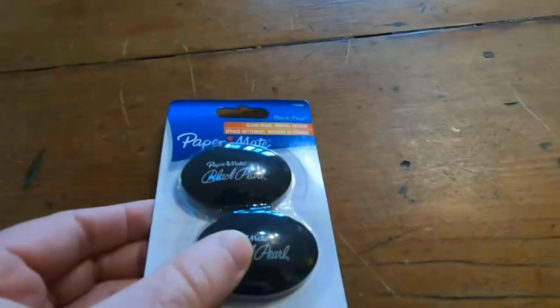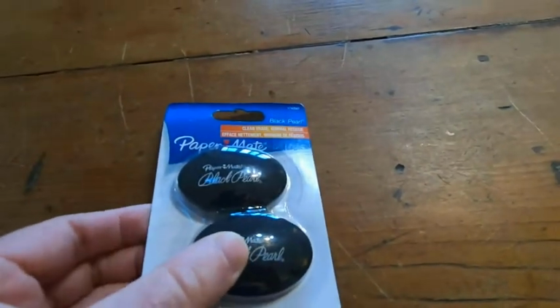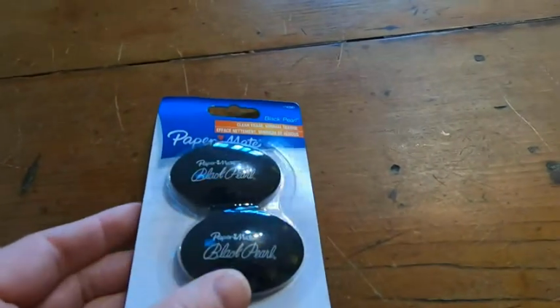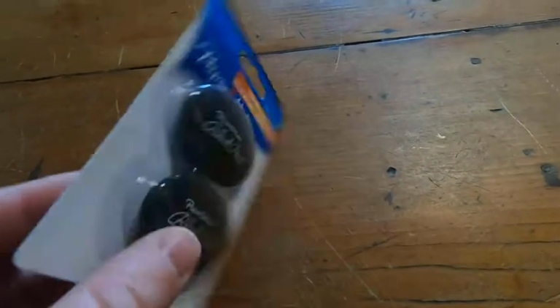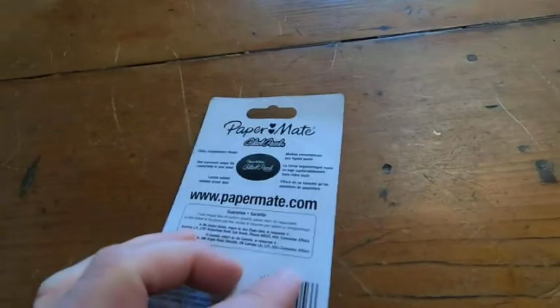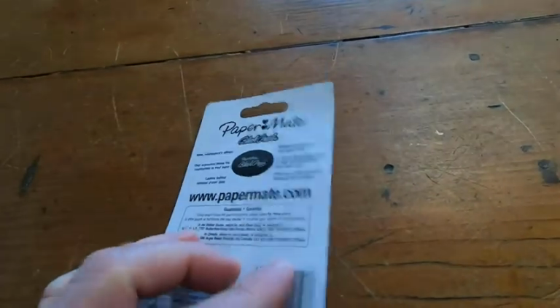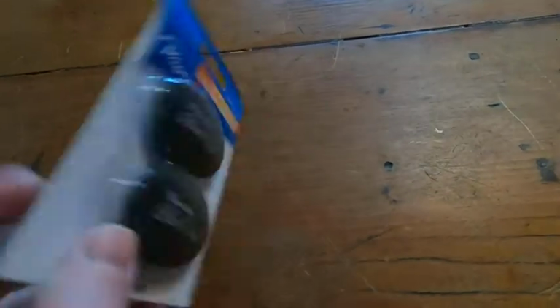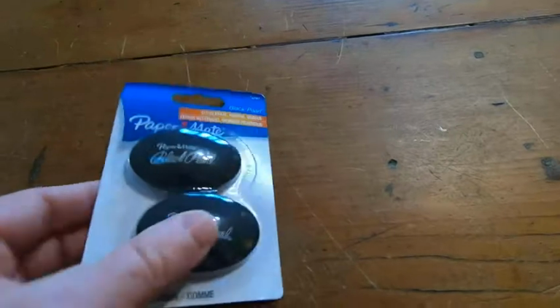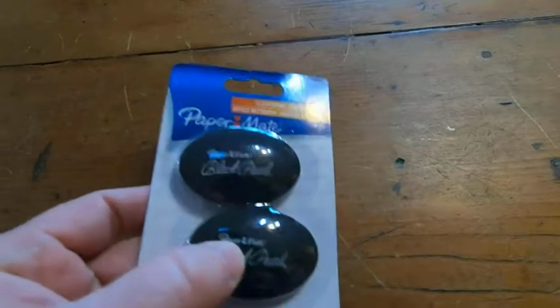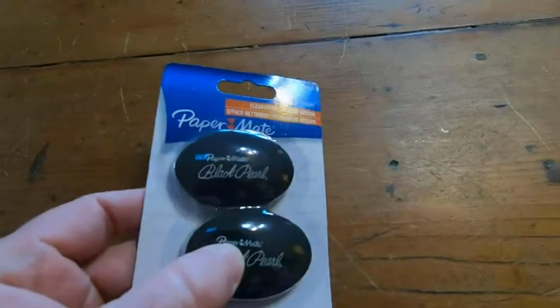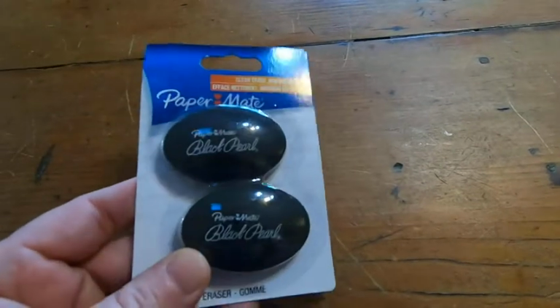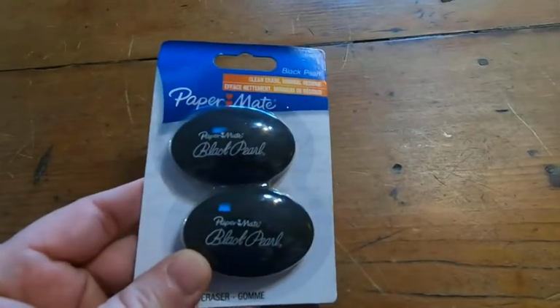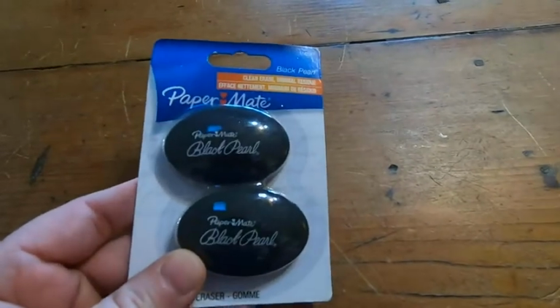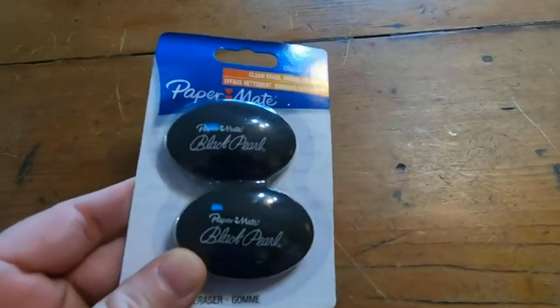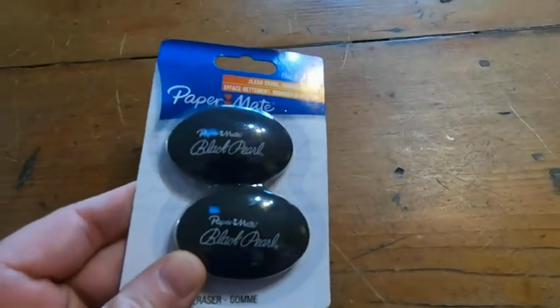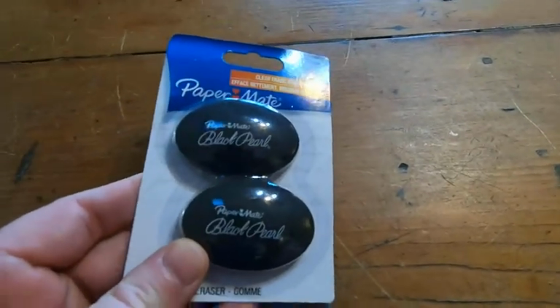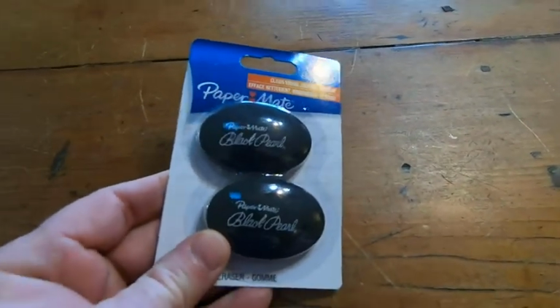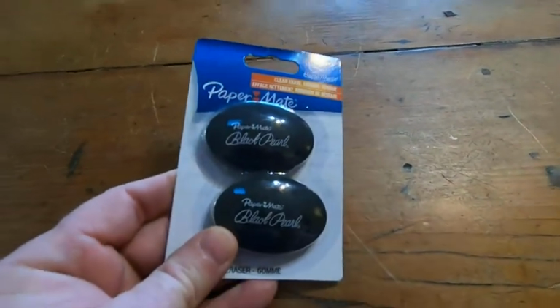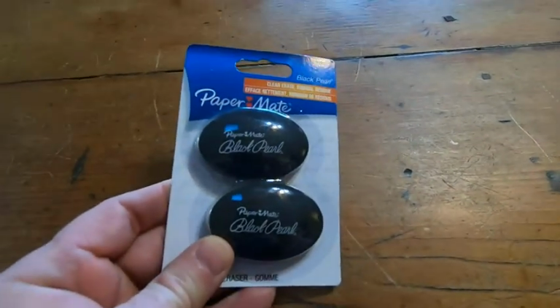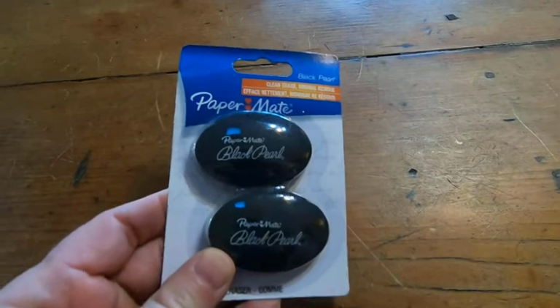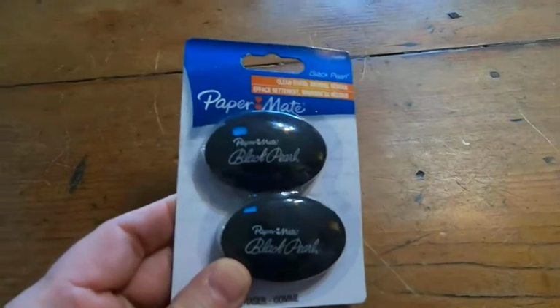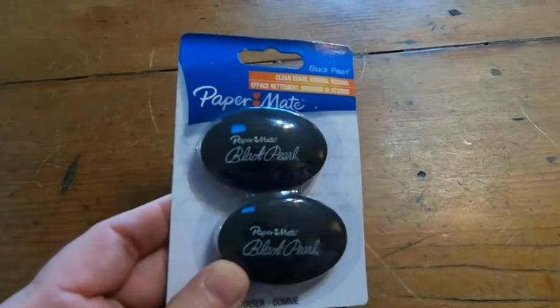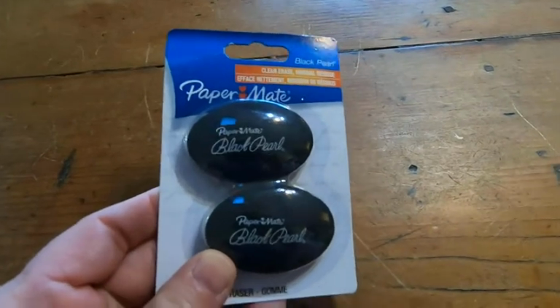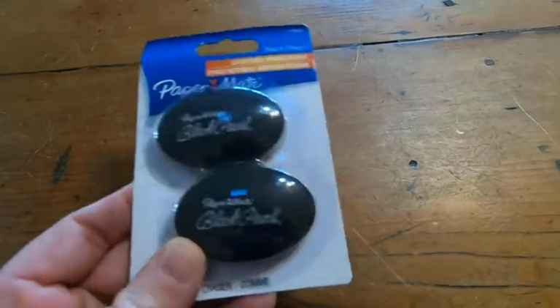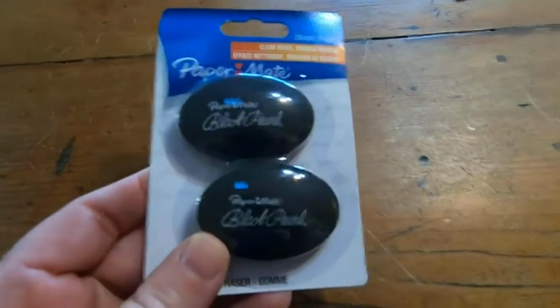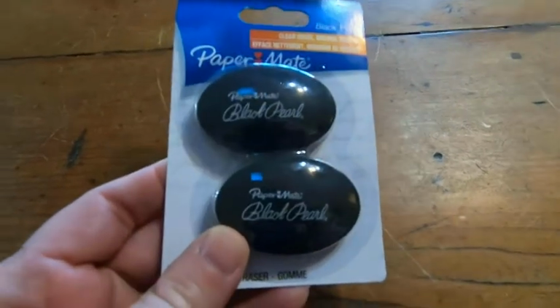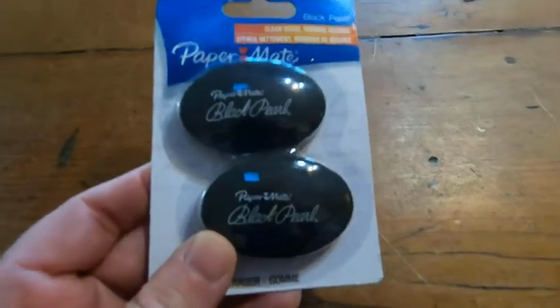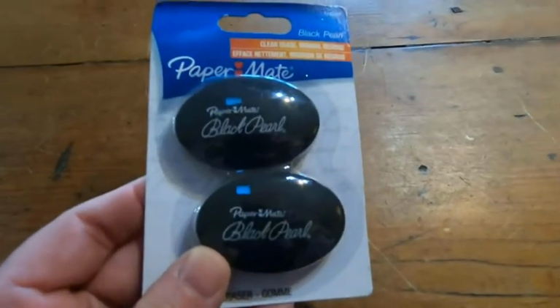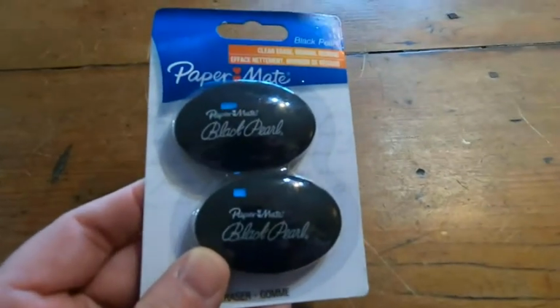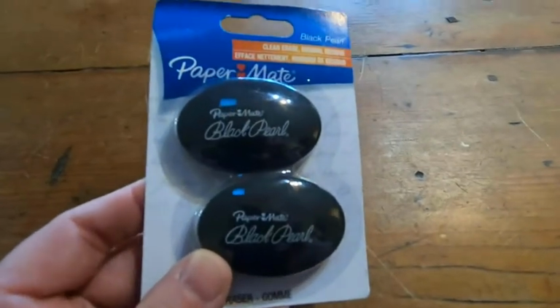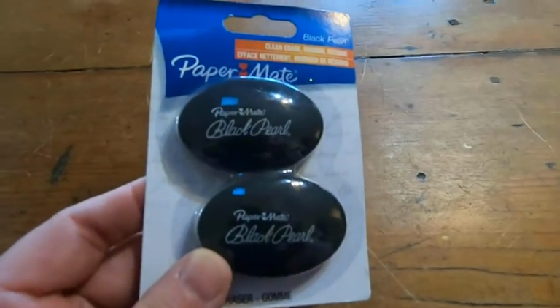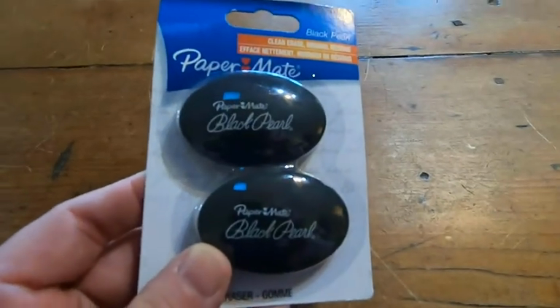They're really high quality erasers, a little bit better than some of the other ones that I've used. So if you're looking for a high quality eraser, I think this is a good choice. I hope my video has been helpful to you in some way. Good luck.